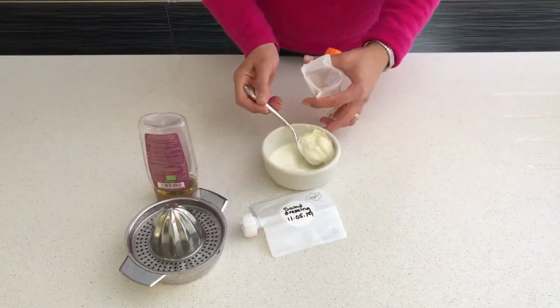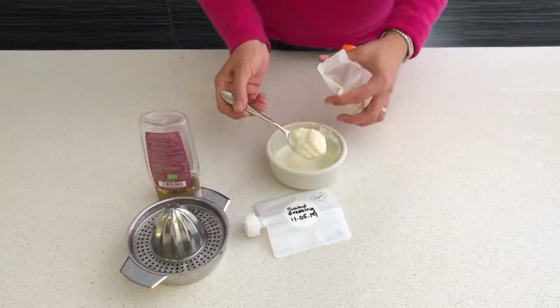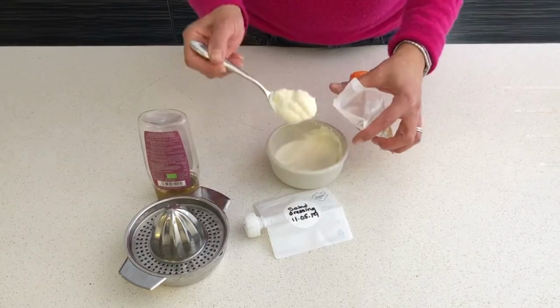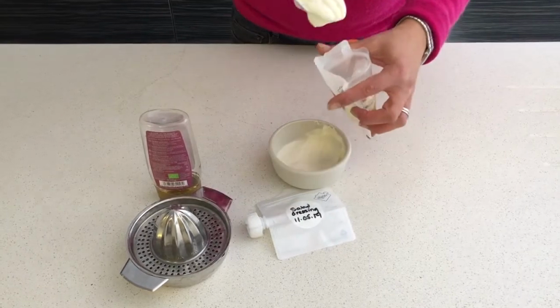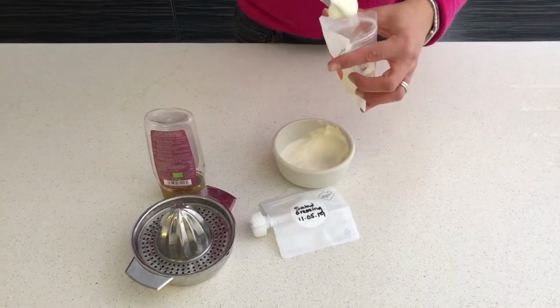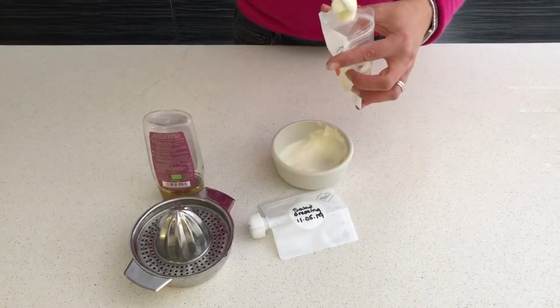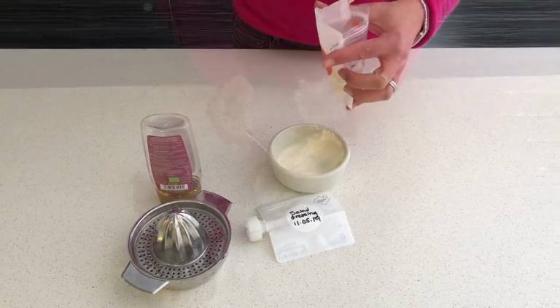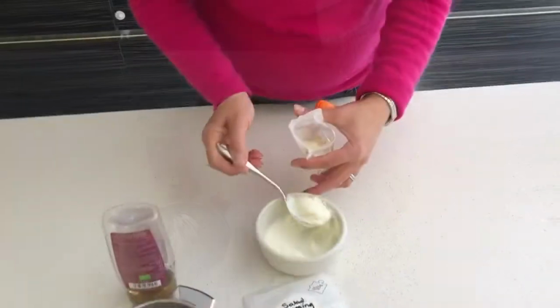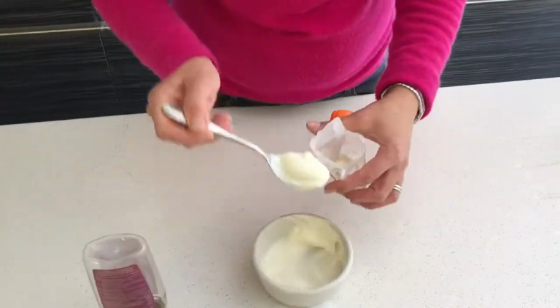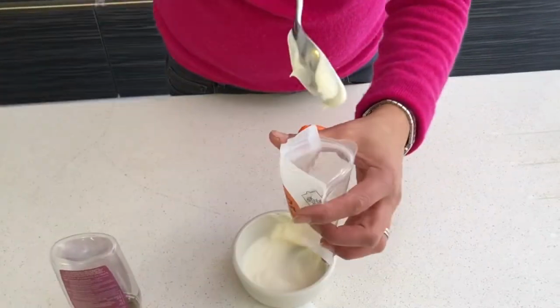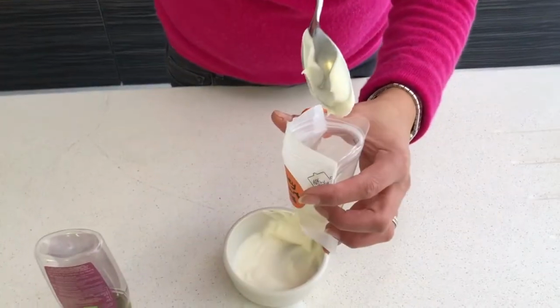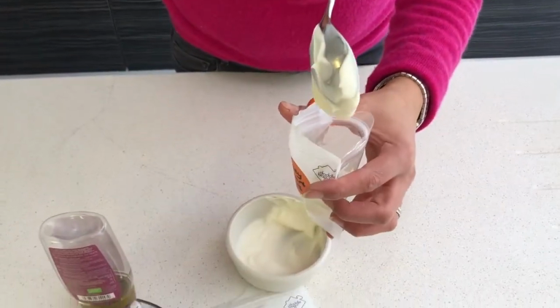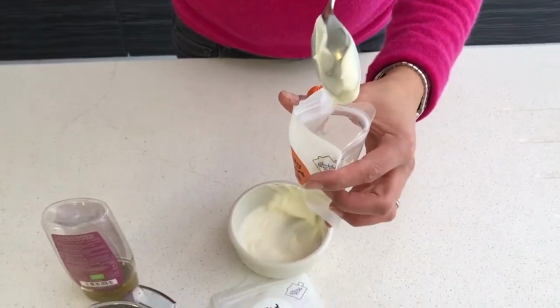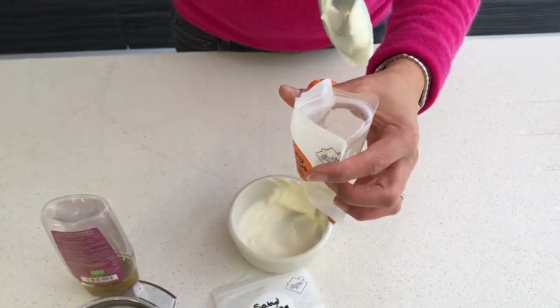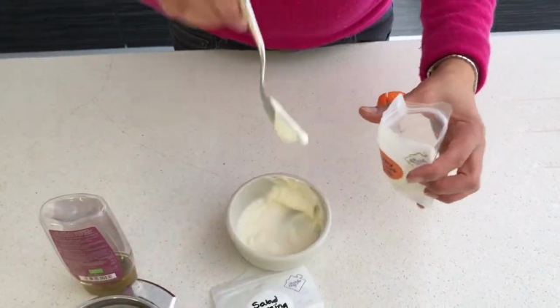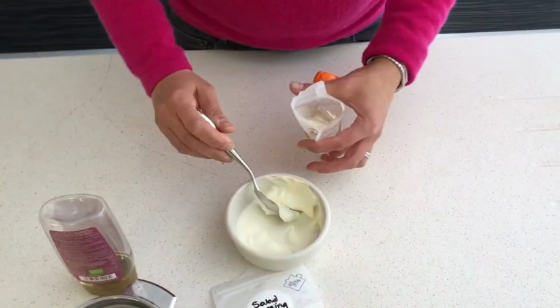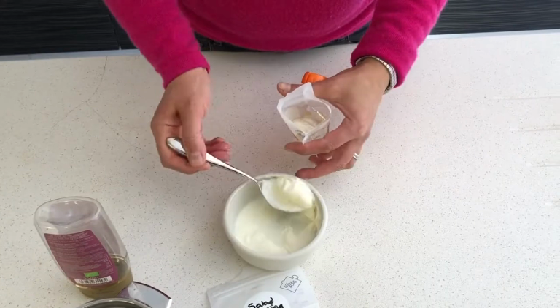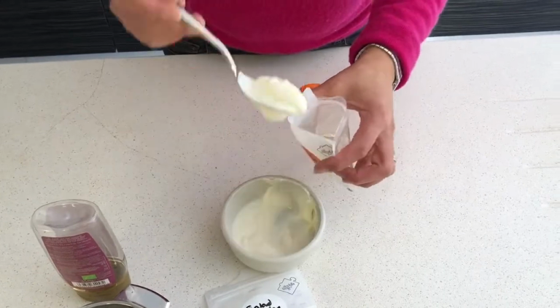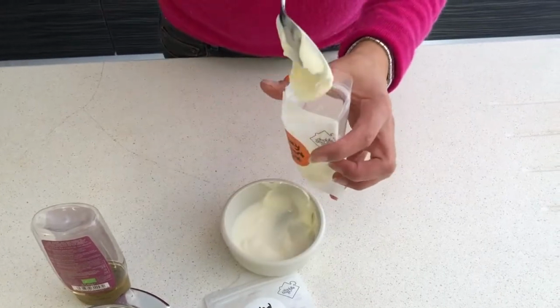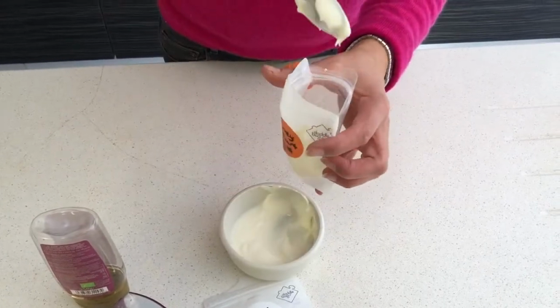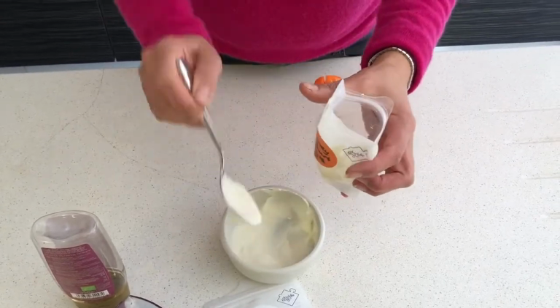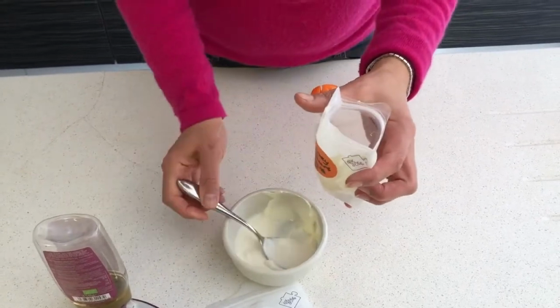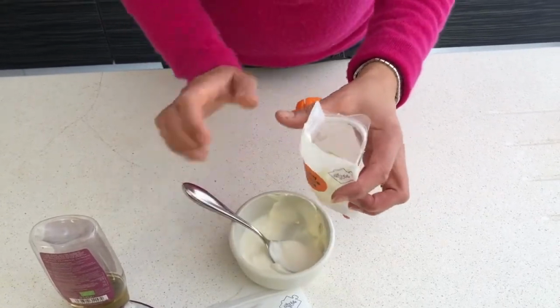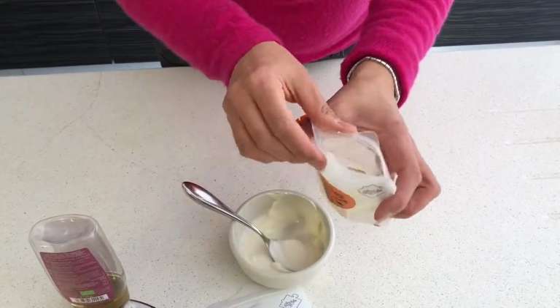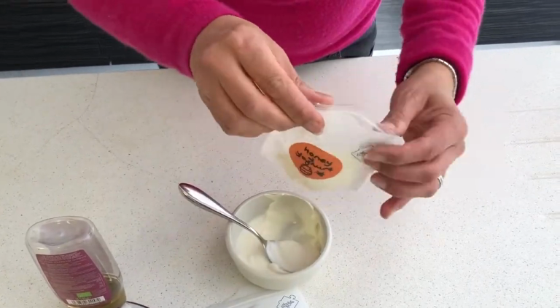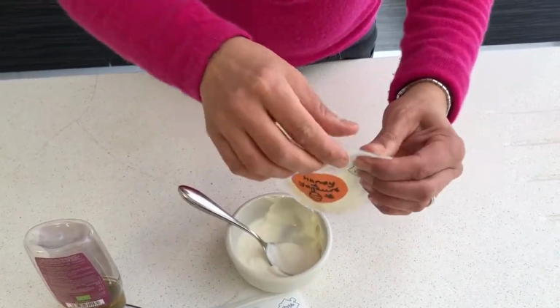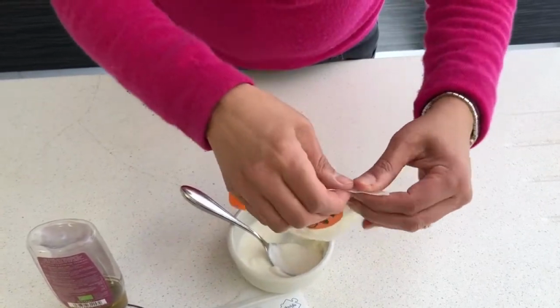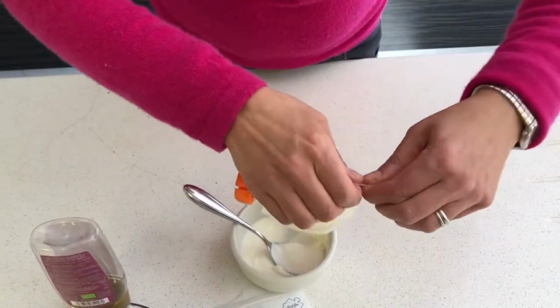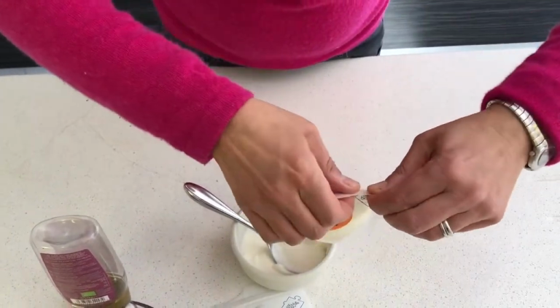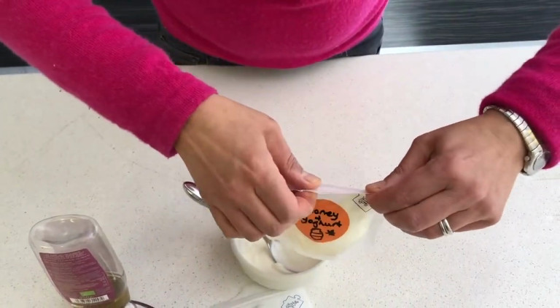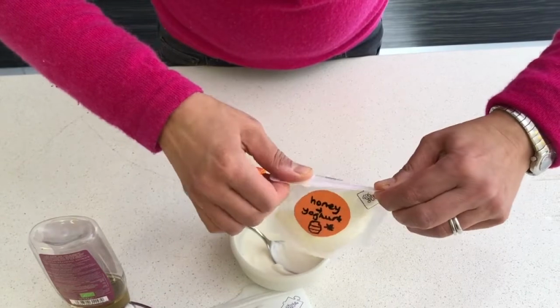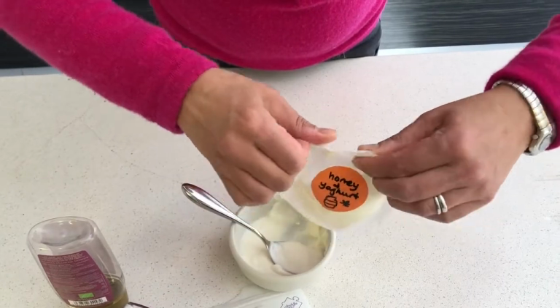That way it doesn't get onto the zip. And then you zip it up tightly.